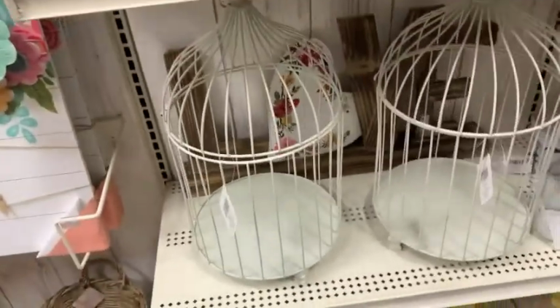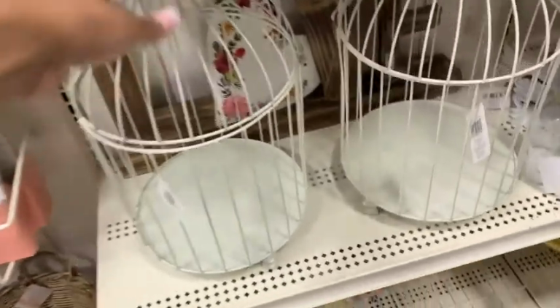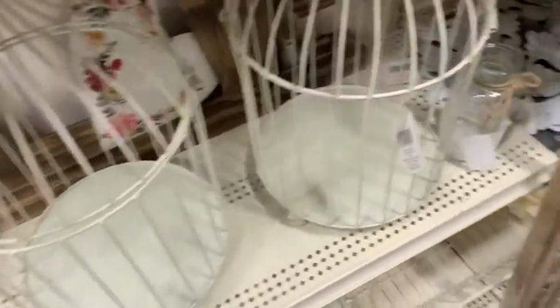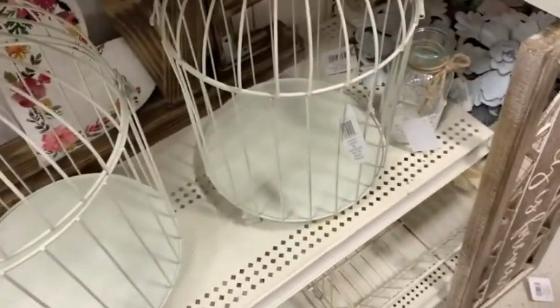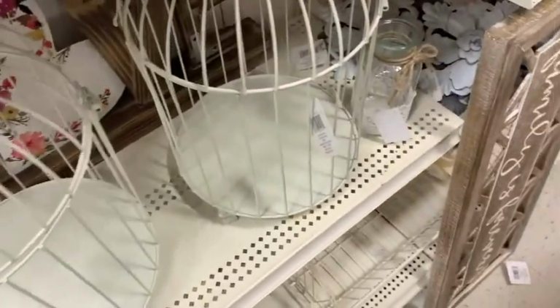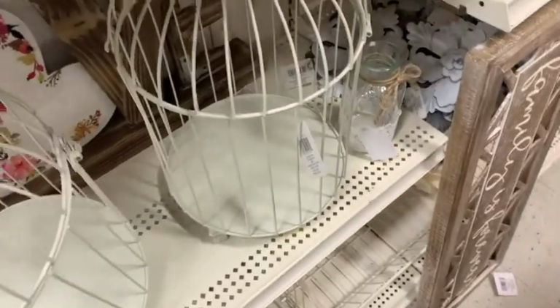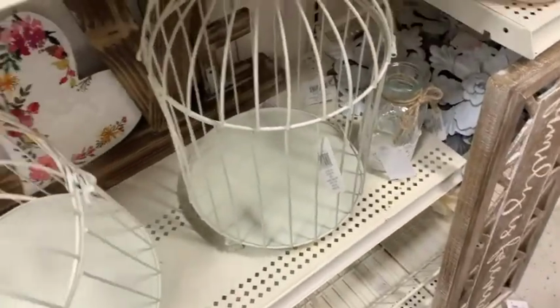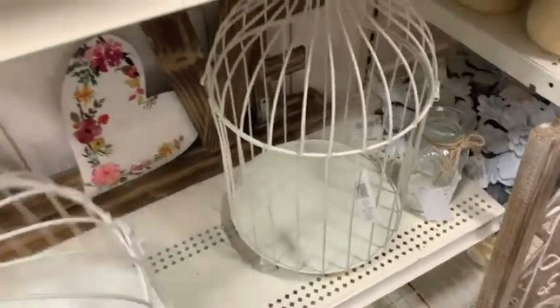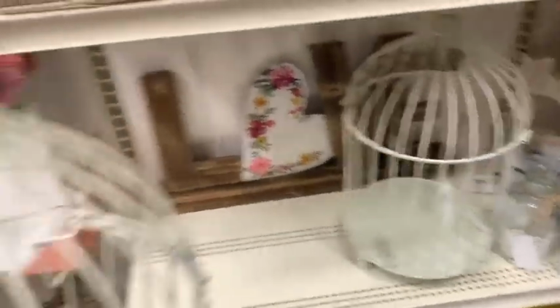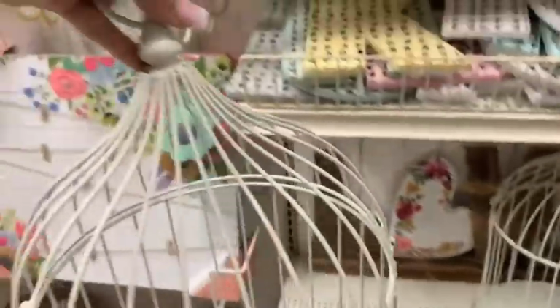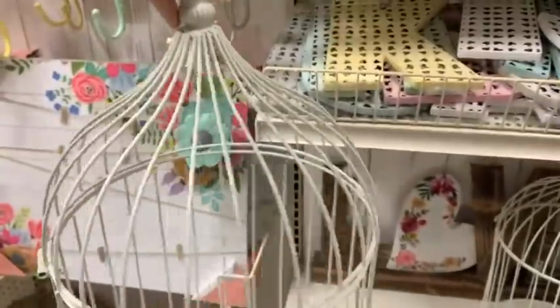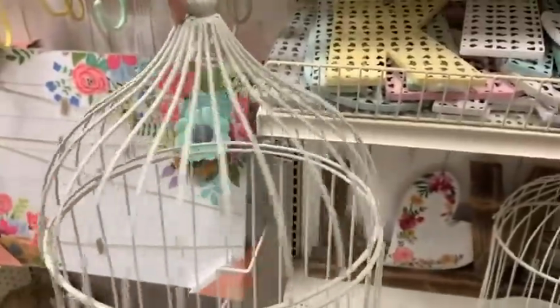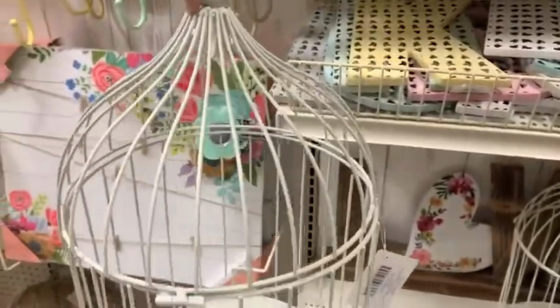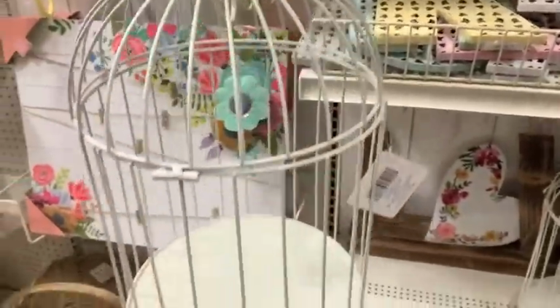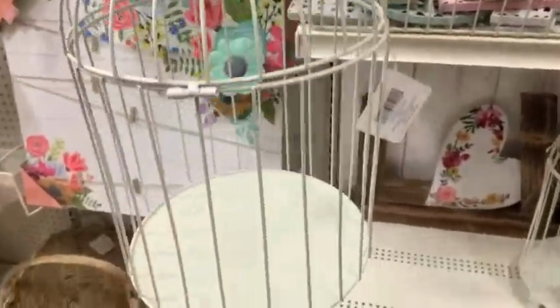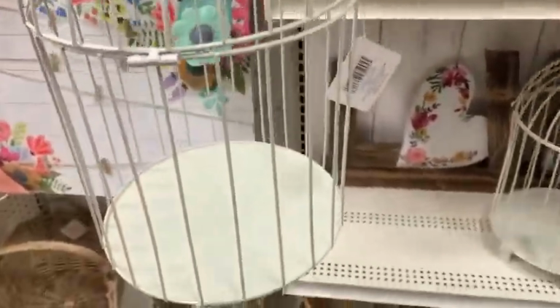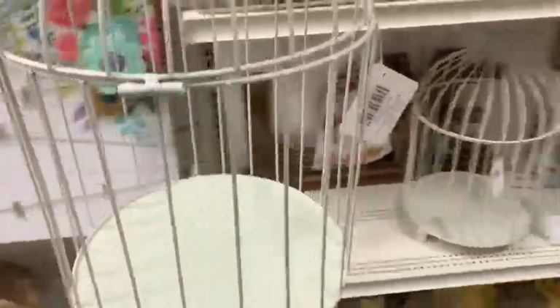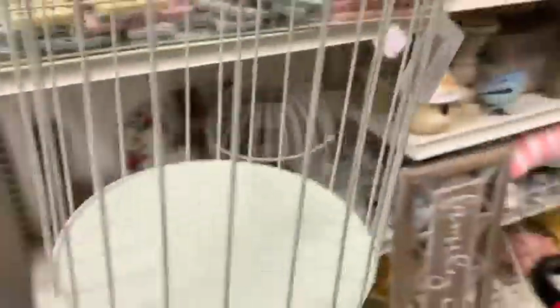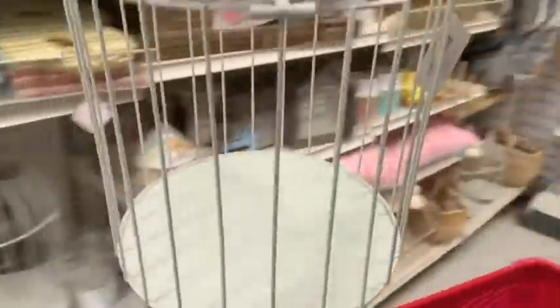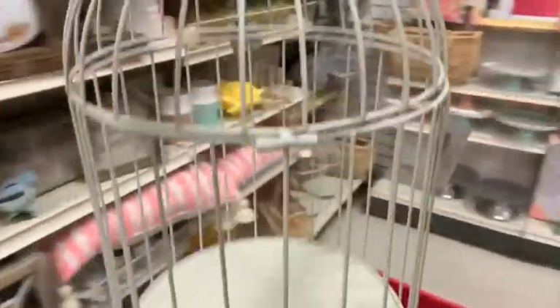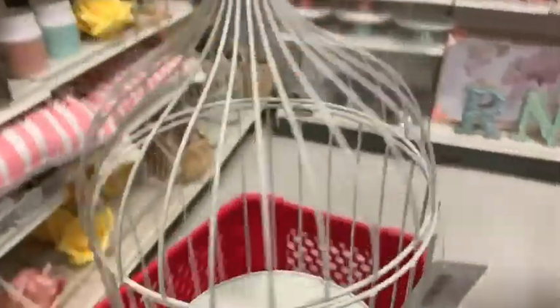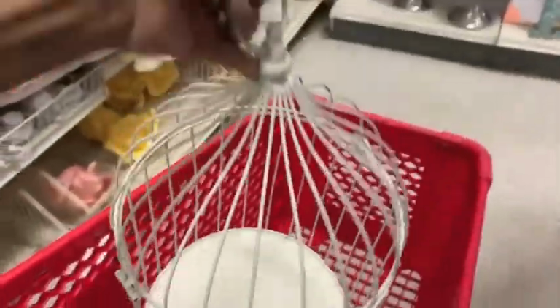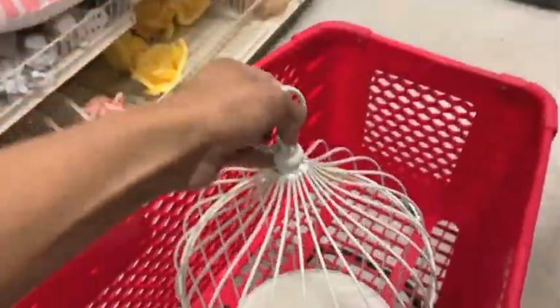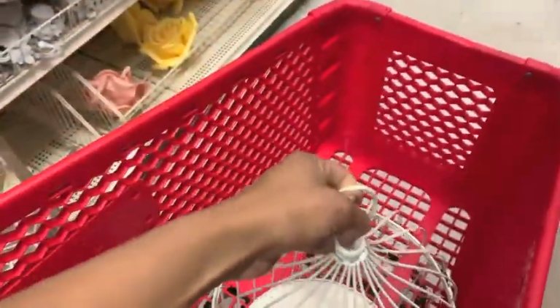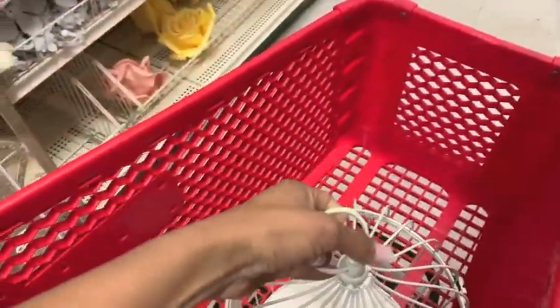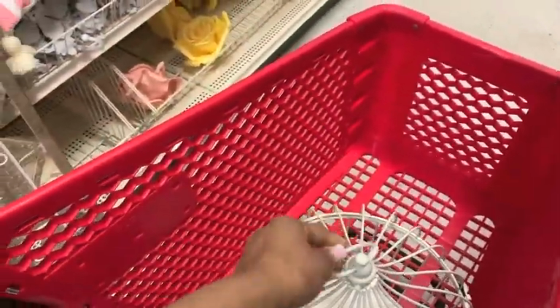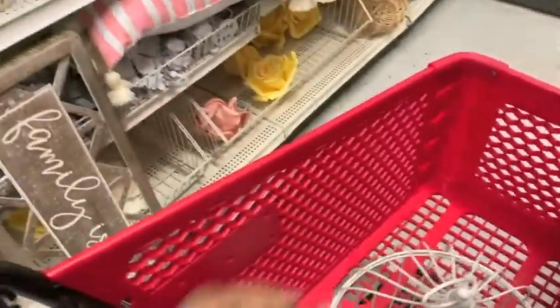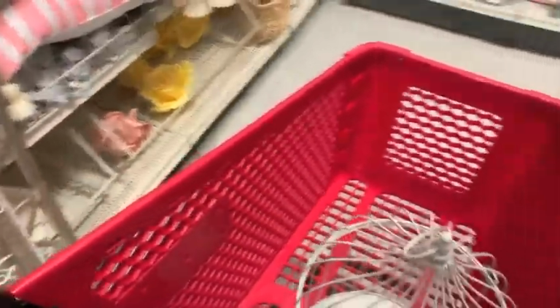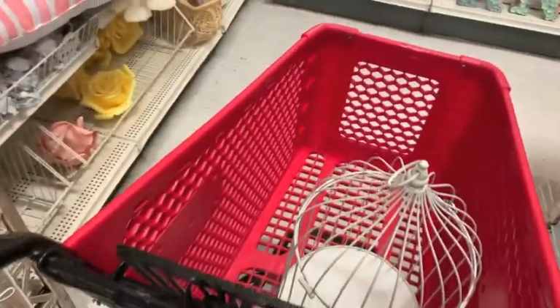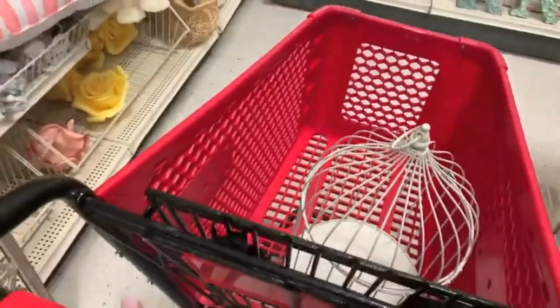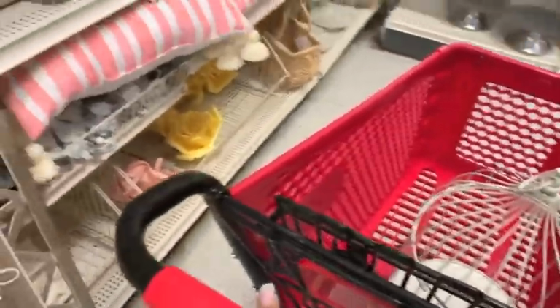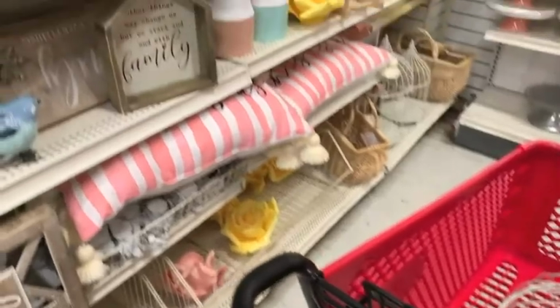This little birdcage I really had my eye on — it was $29.99, but with 70% off that would bring it down to more than half off.